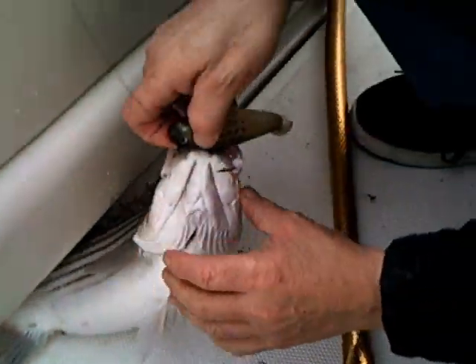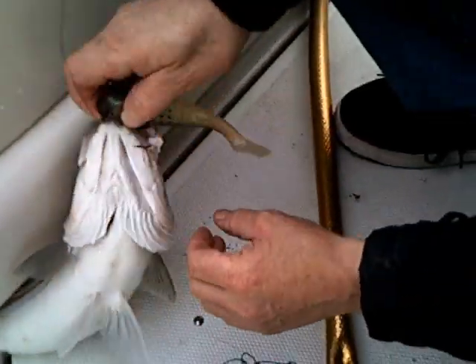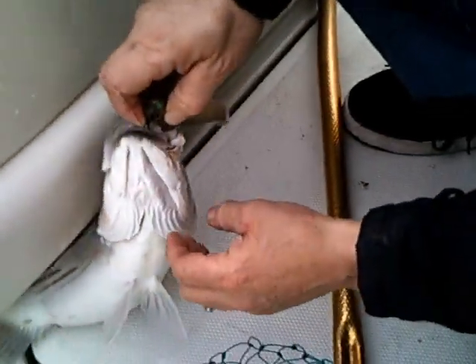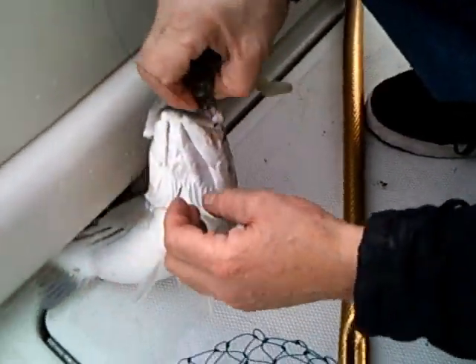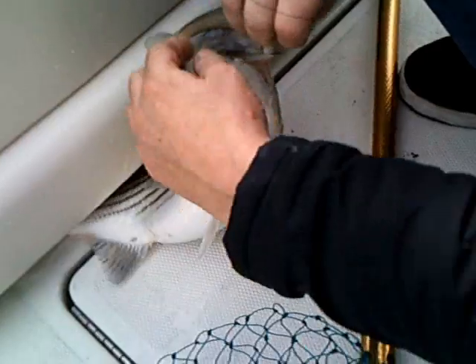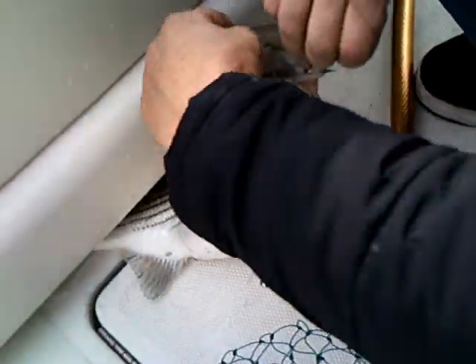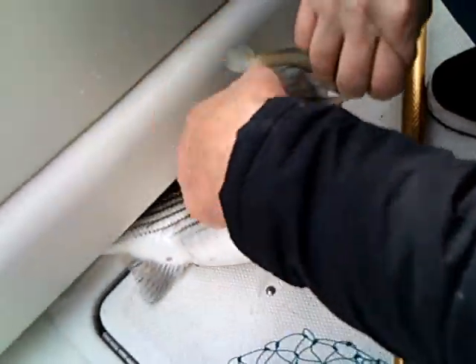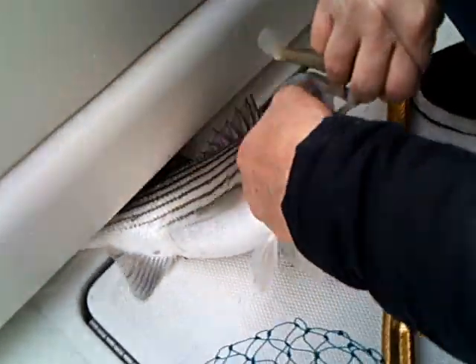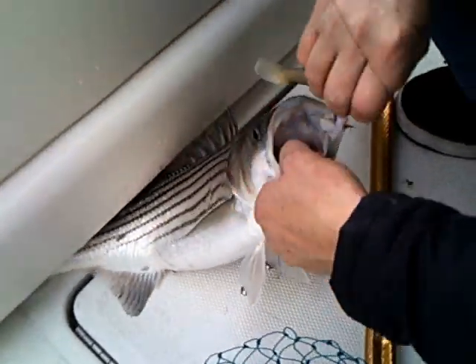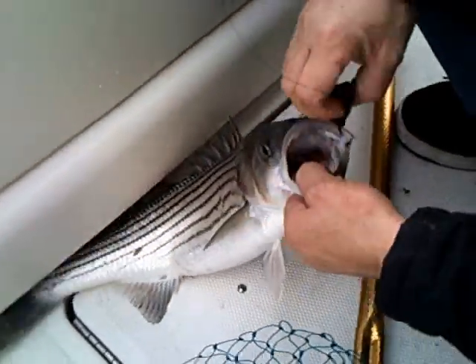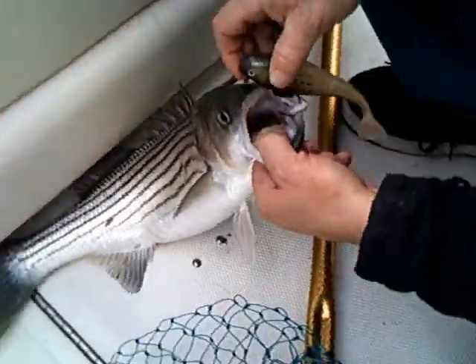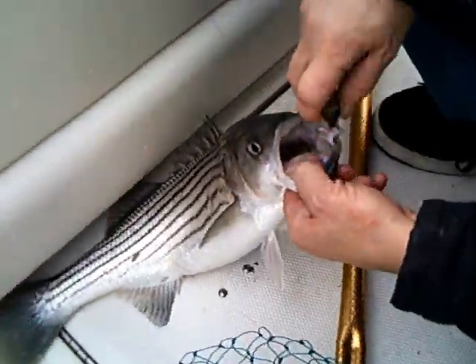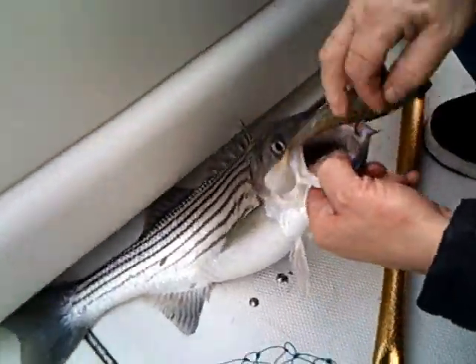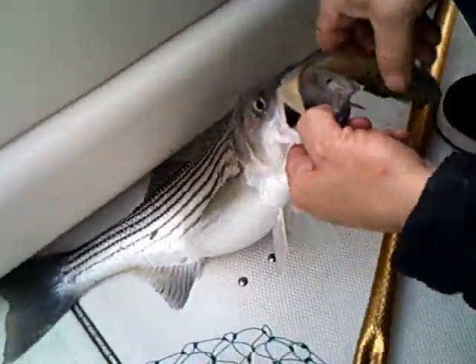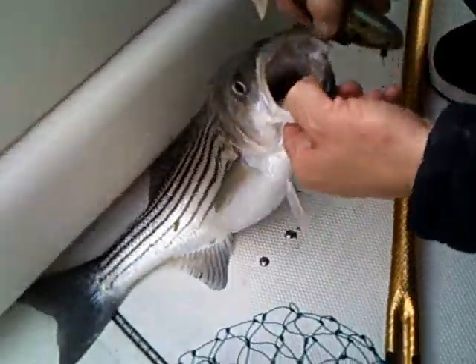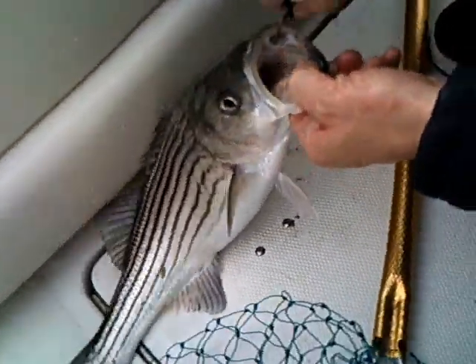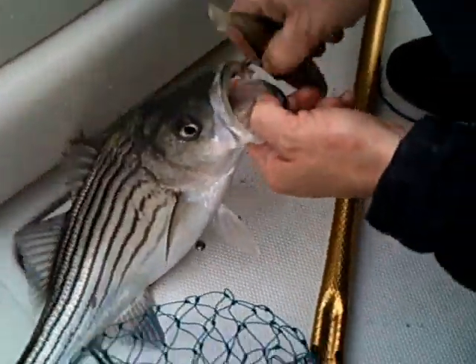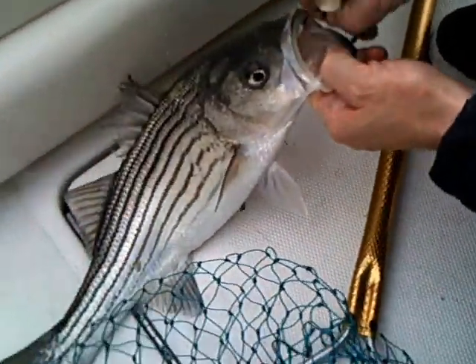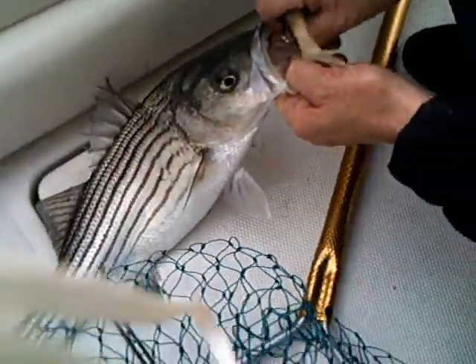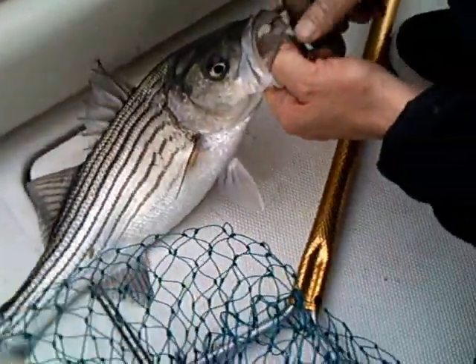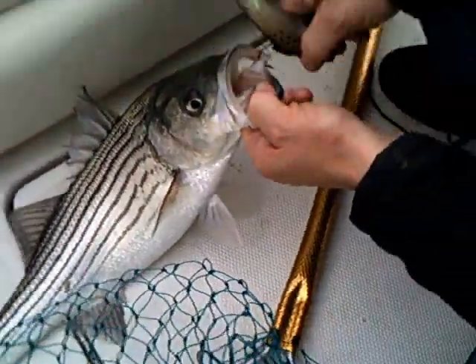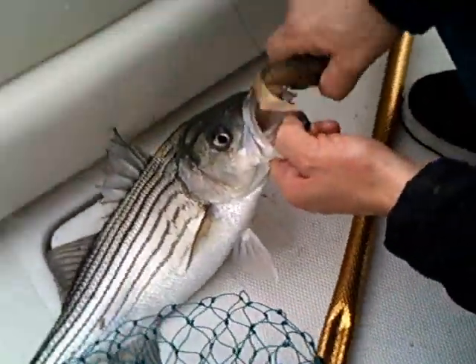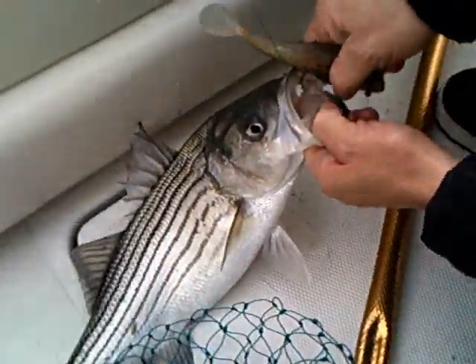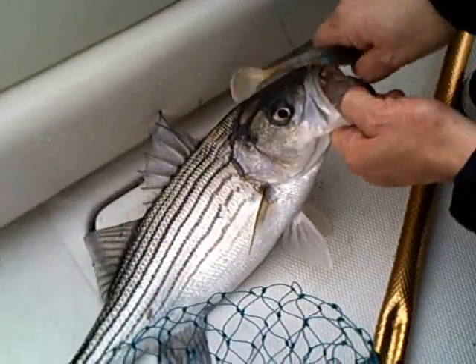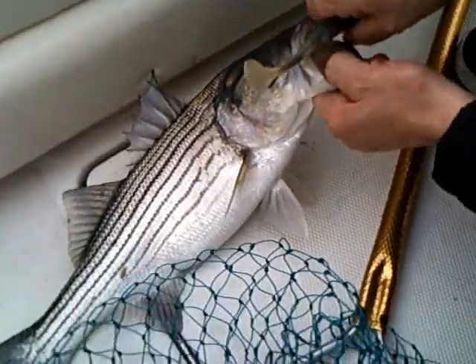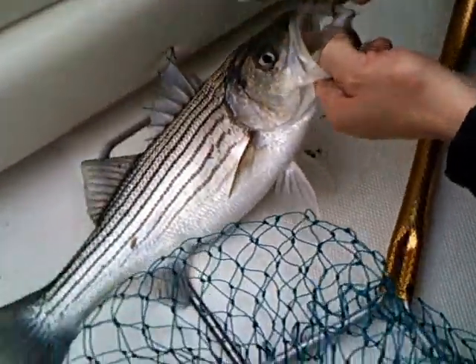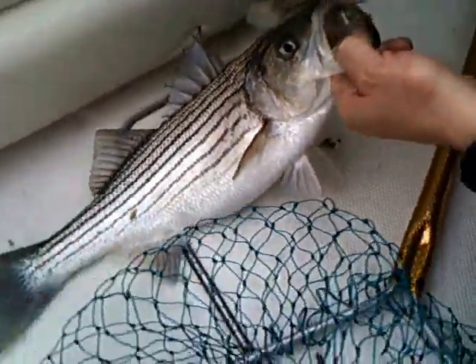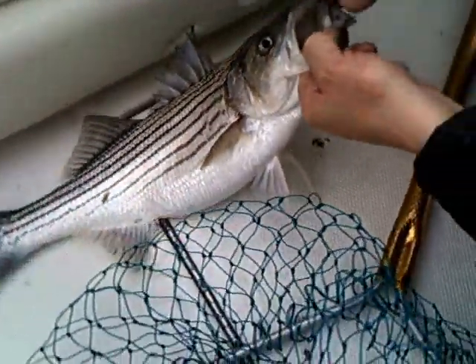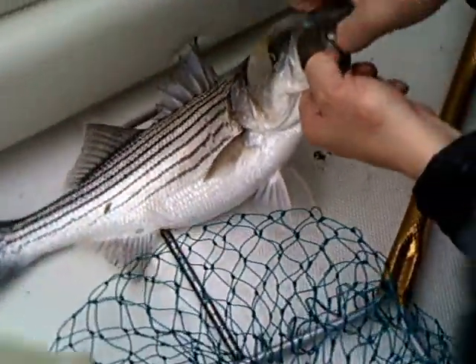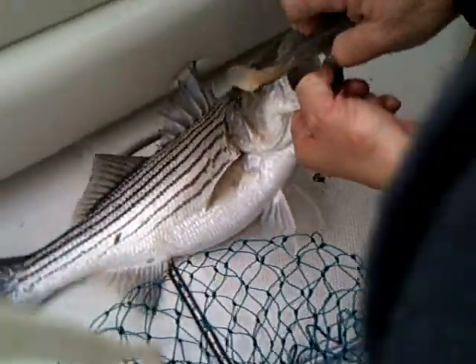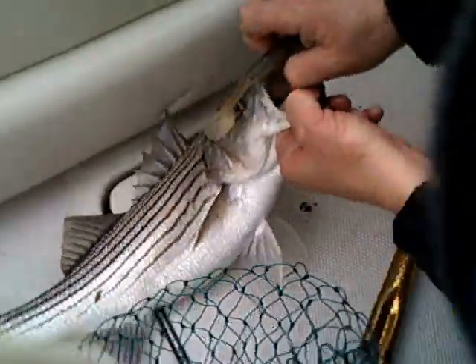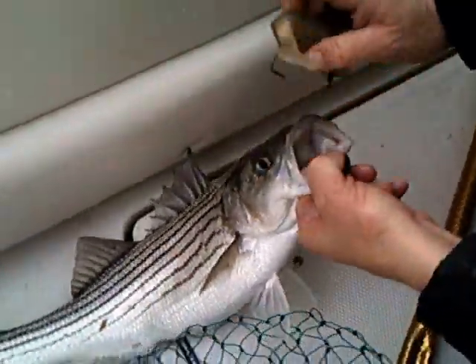It might be too small. What I need is I need to get a lip. Think he's too small? Actually, maybe he's like 18. I think he's right there. Yeah.